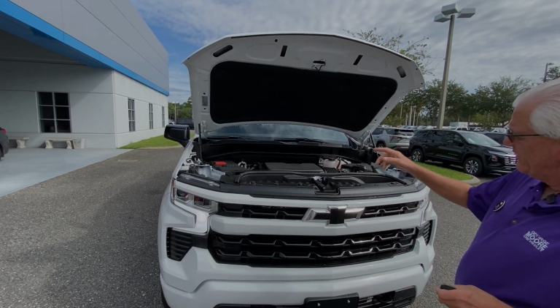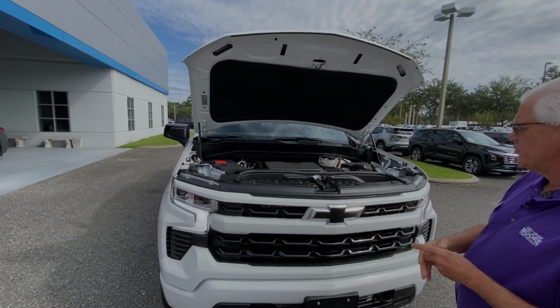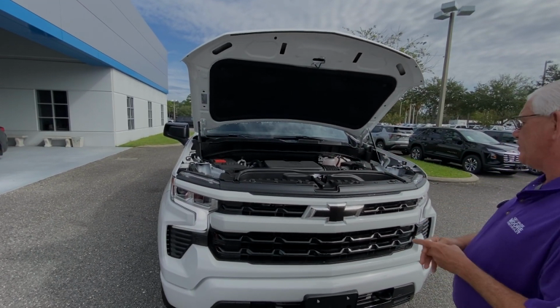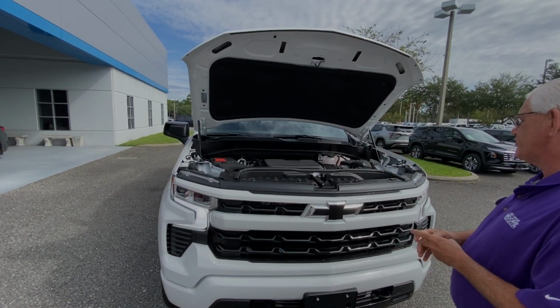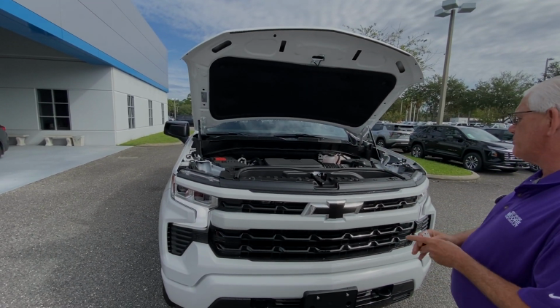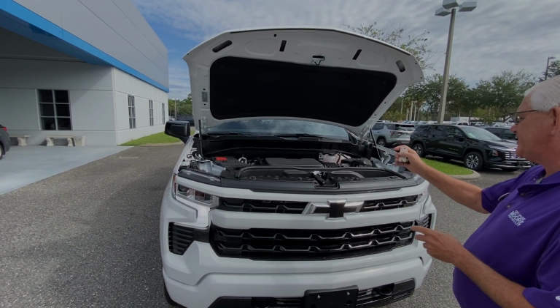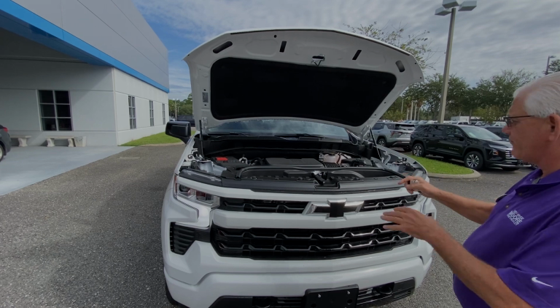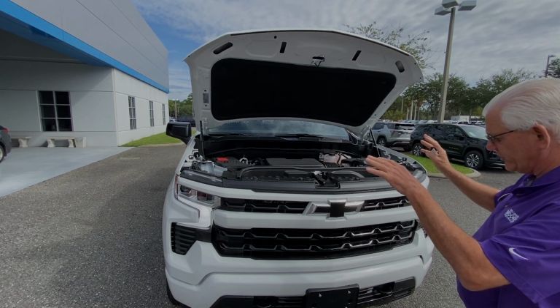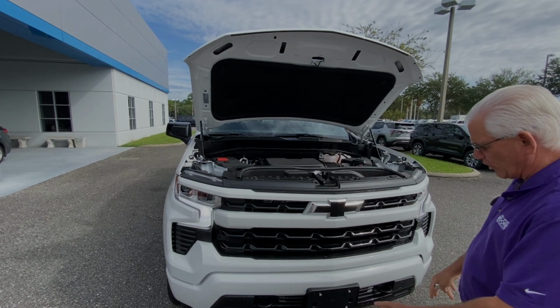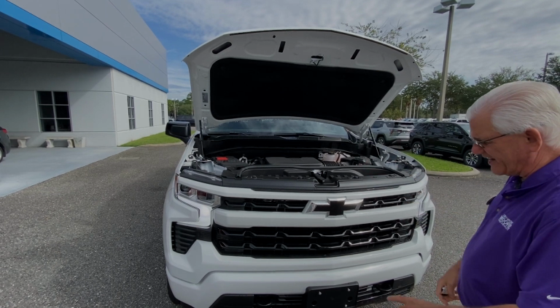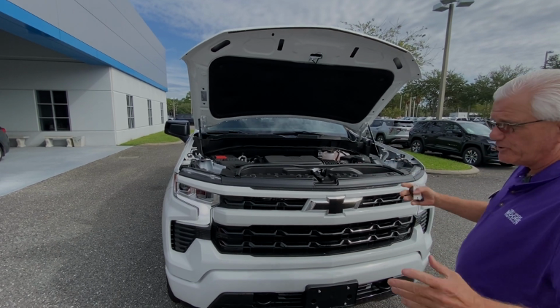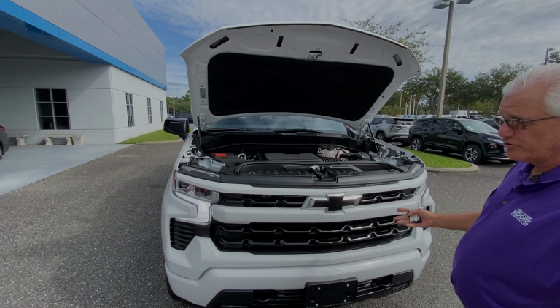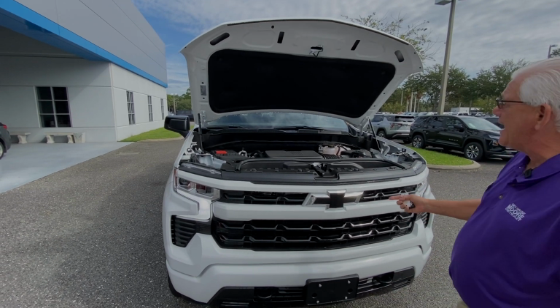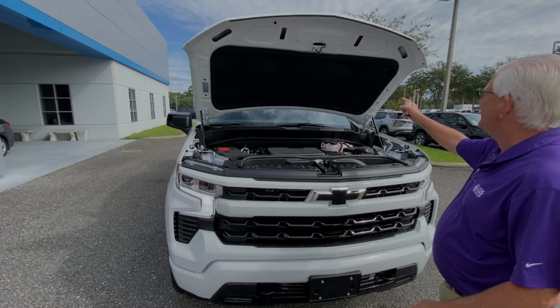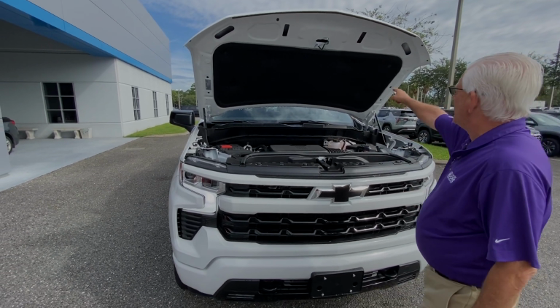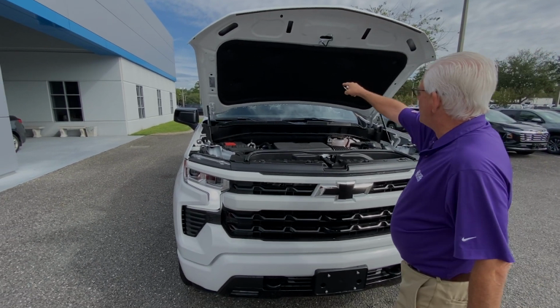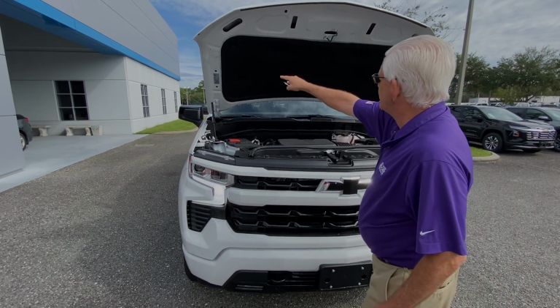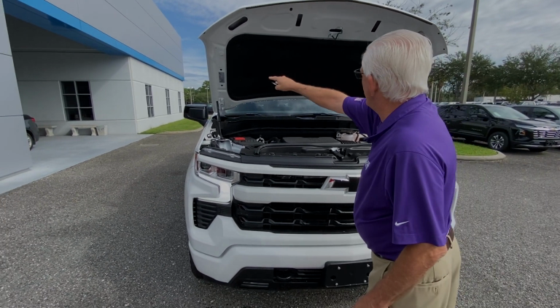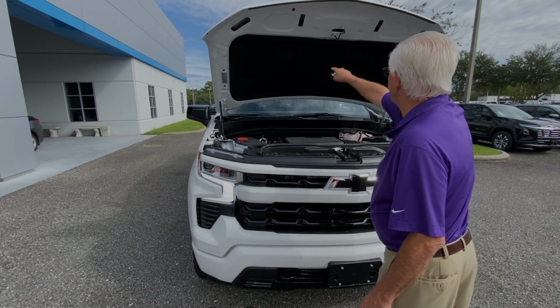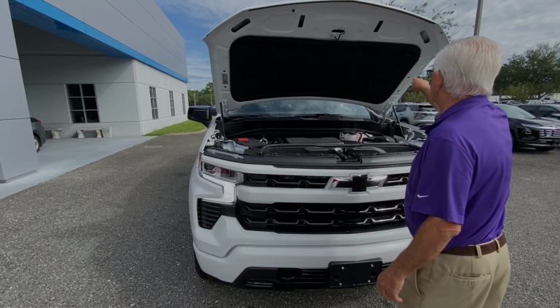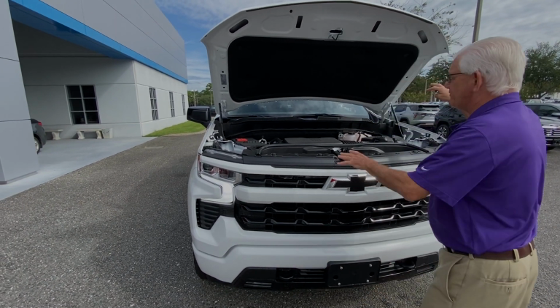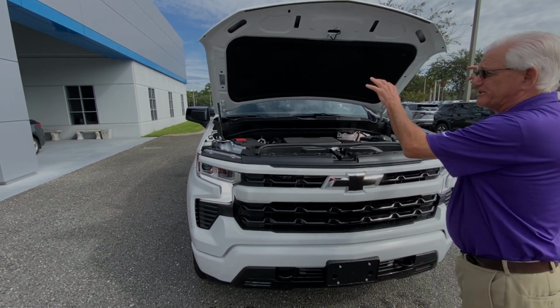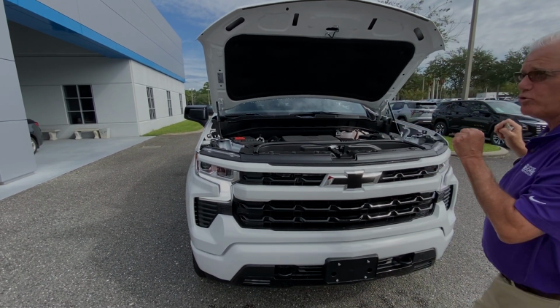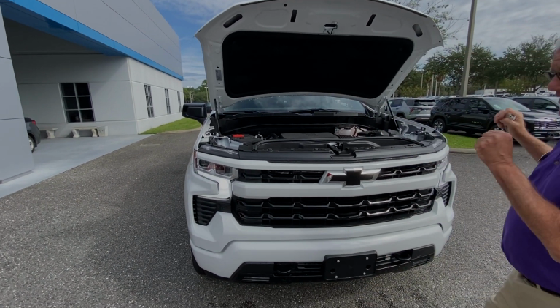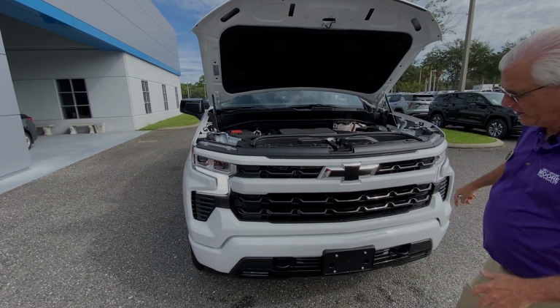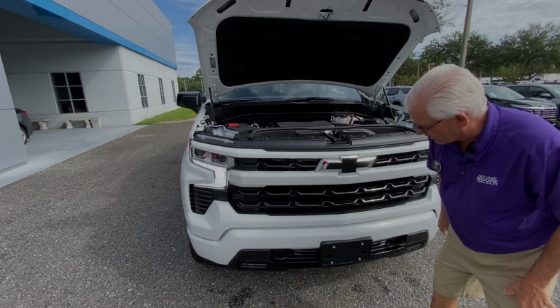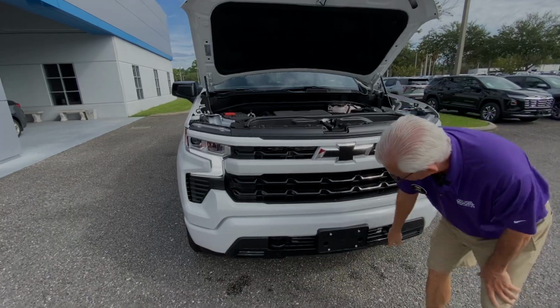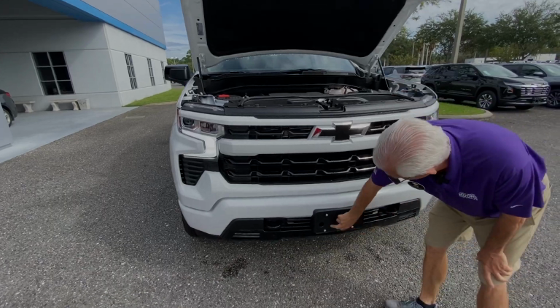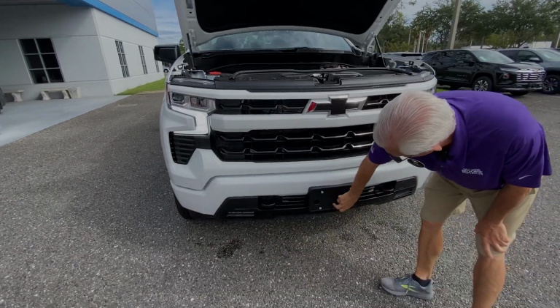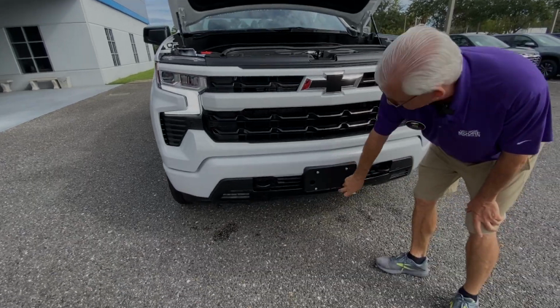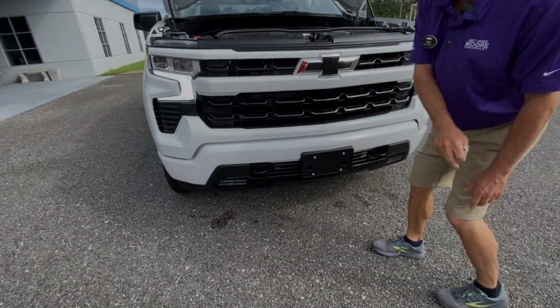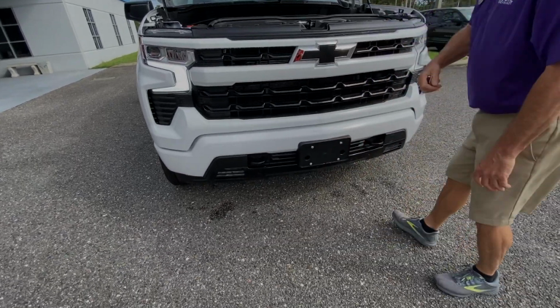The engine's on transverse motor mounts. If hit in the front, the engine drops down as opposed to into your lap. It has right-angle mounts for noise reduction, making the vehicle much quieter. We have a 2-to-5 mph bumper for your protection.